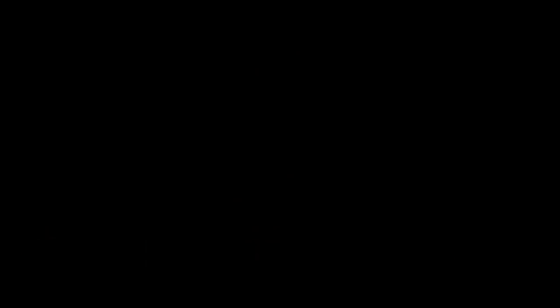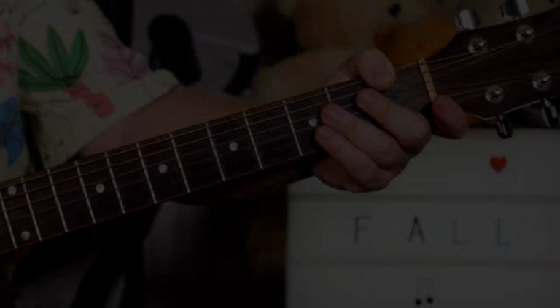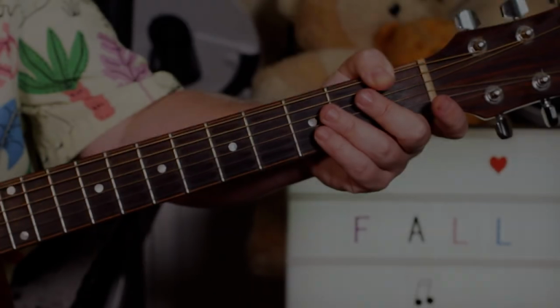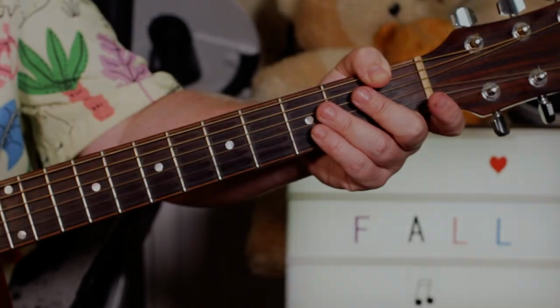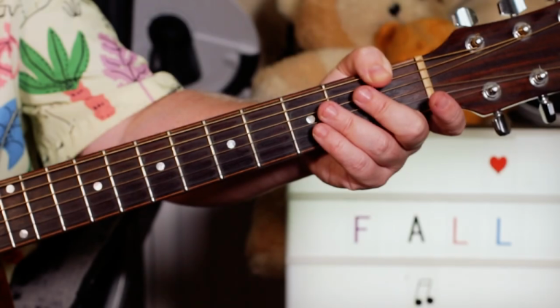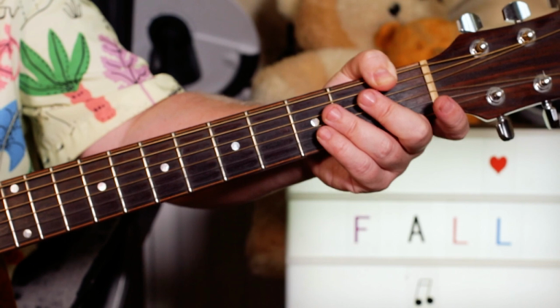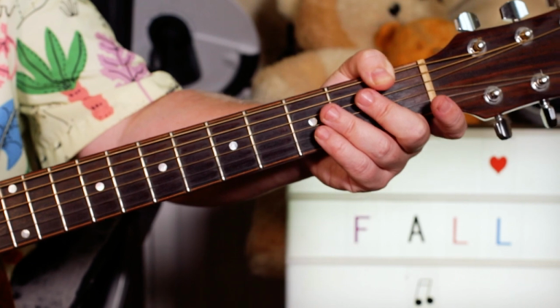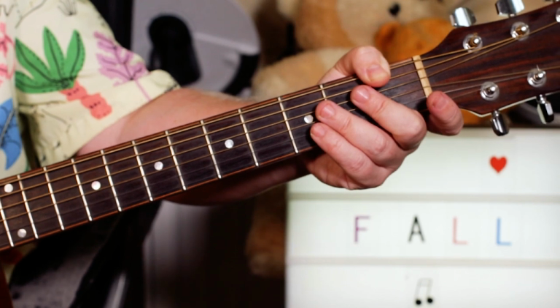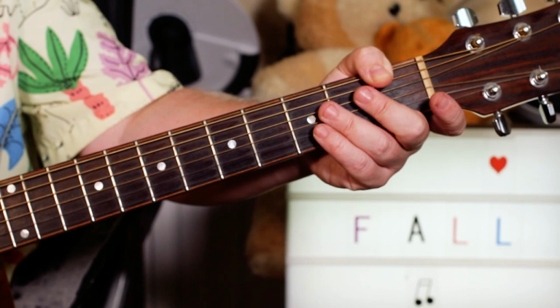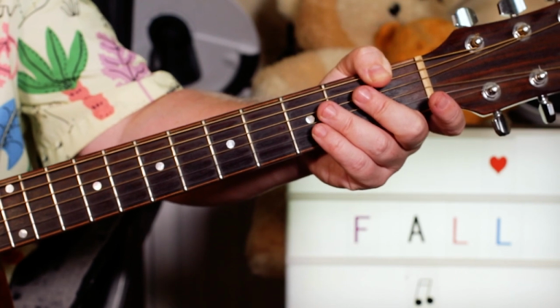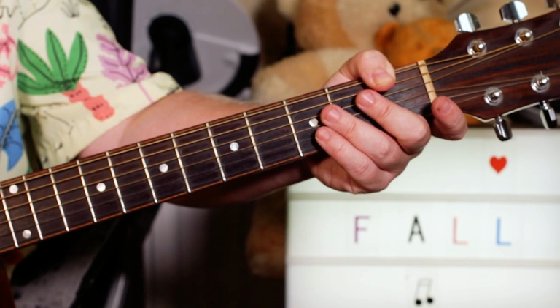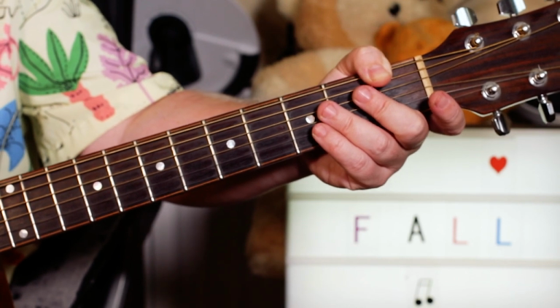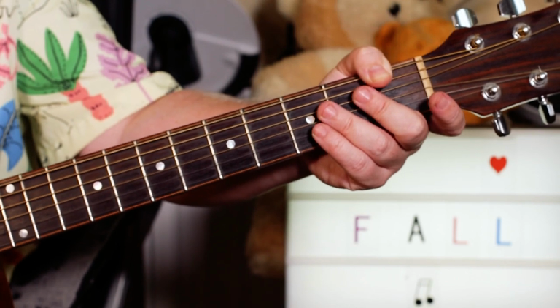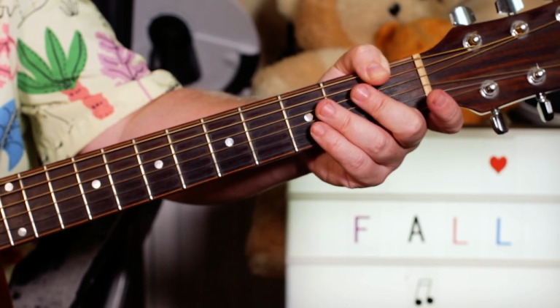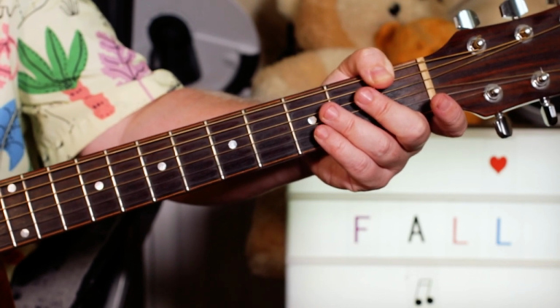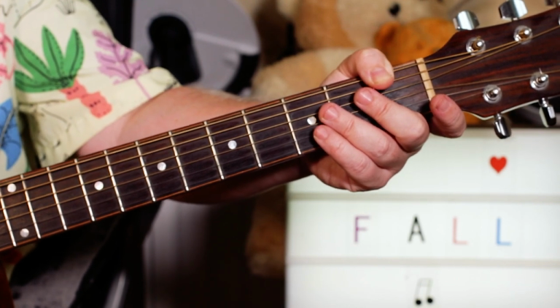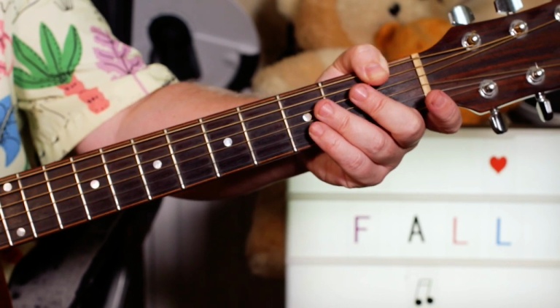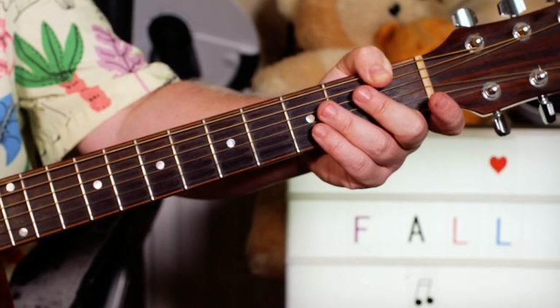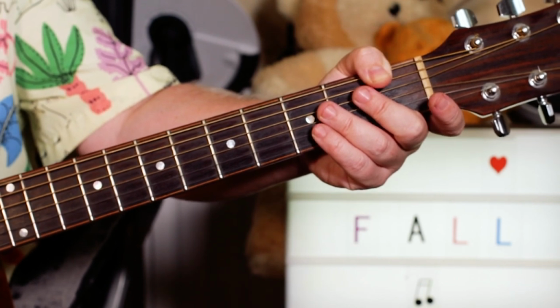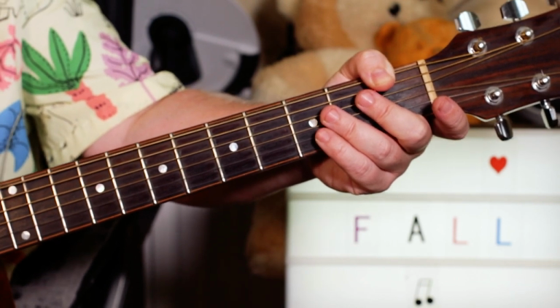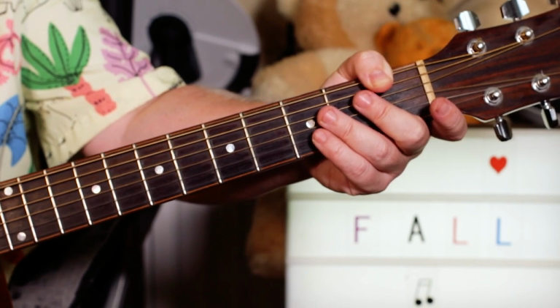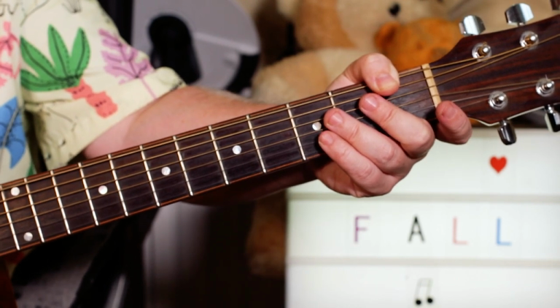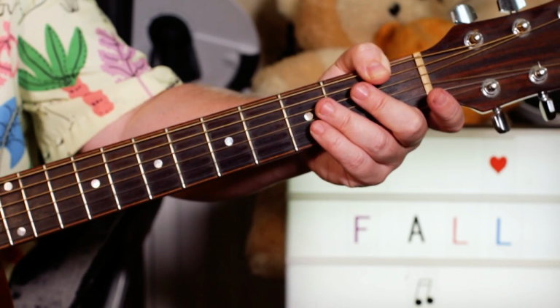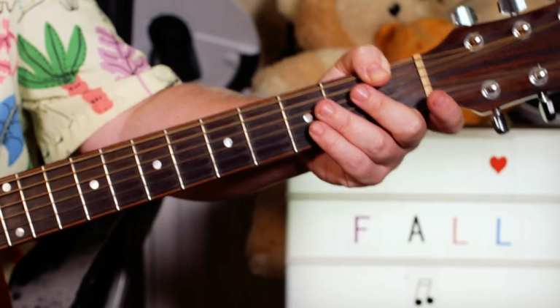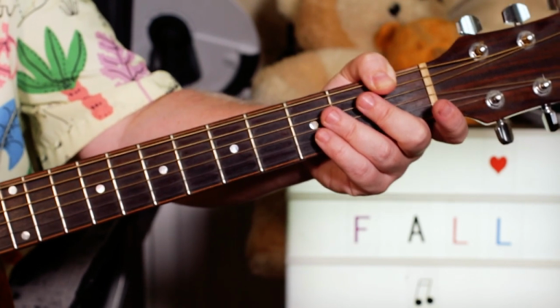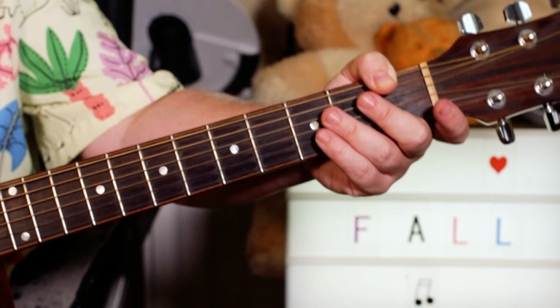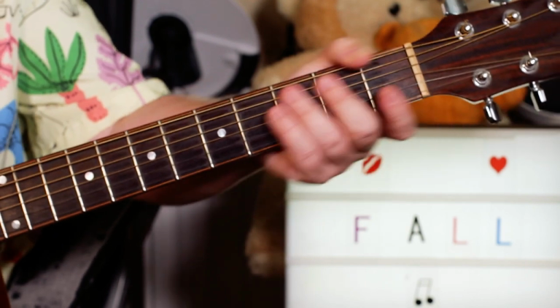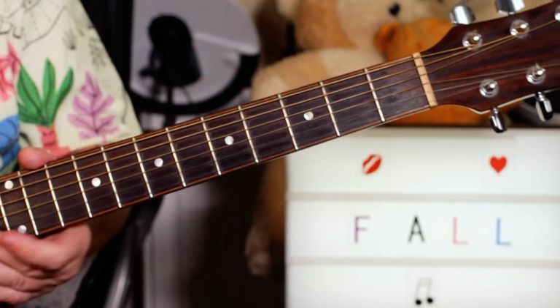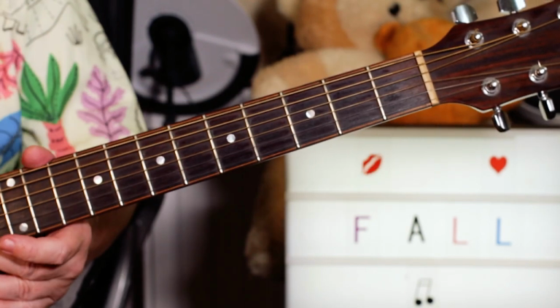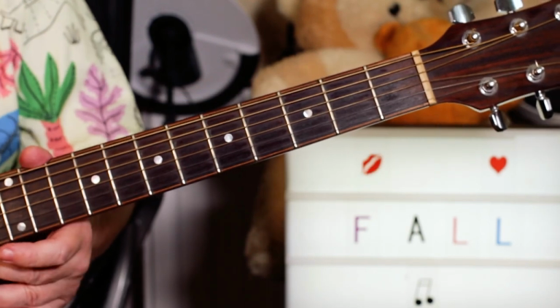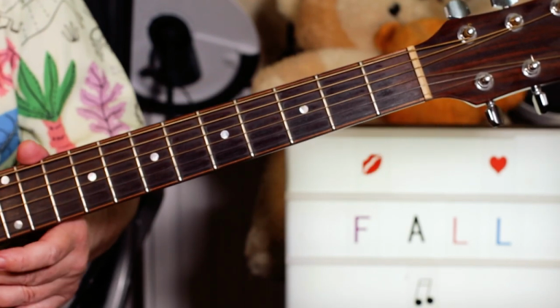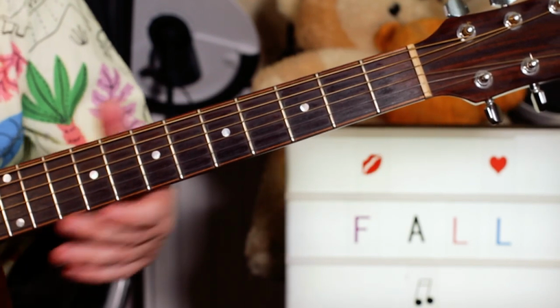Hey guitar buddies, happy fall Friday. That was fit and working again. So I started later in the track but it's got the basic bits in there.